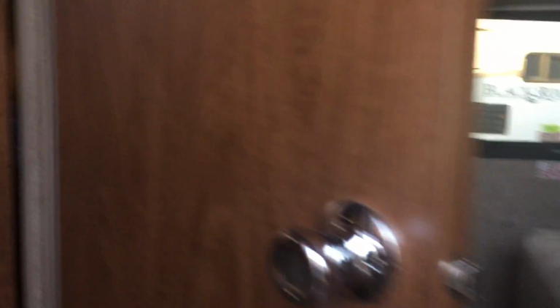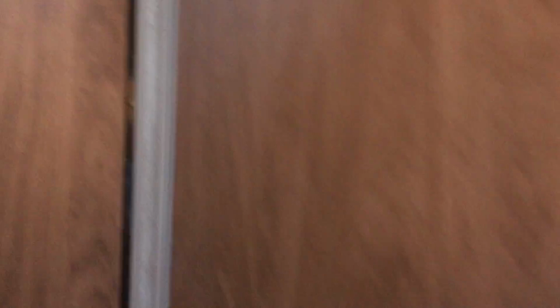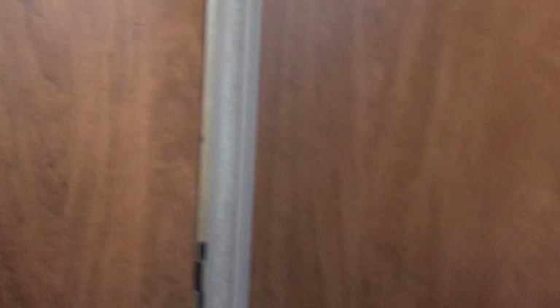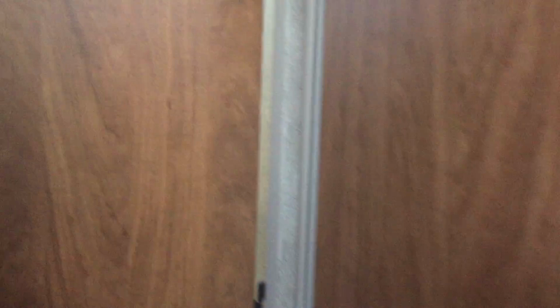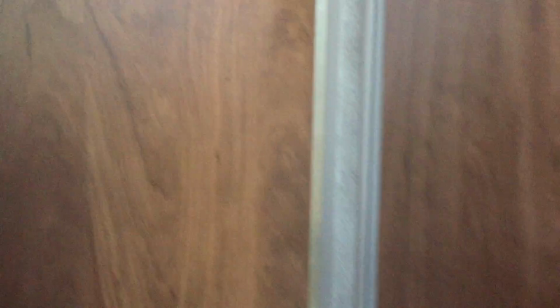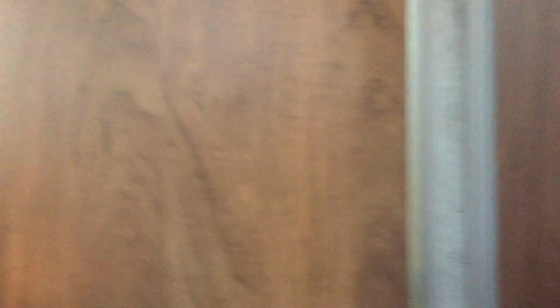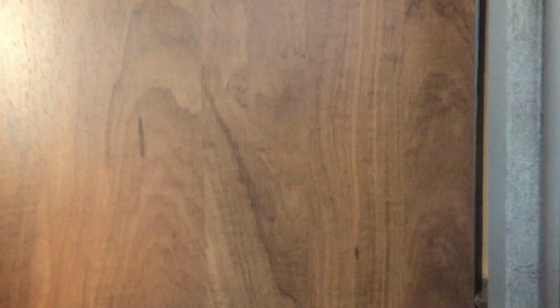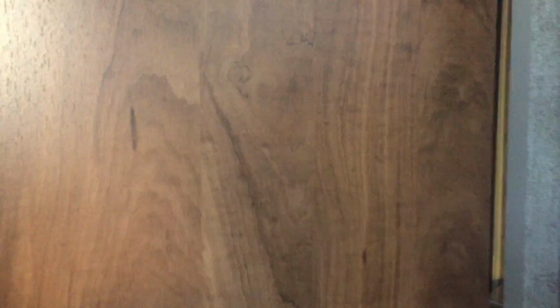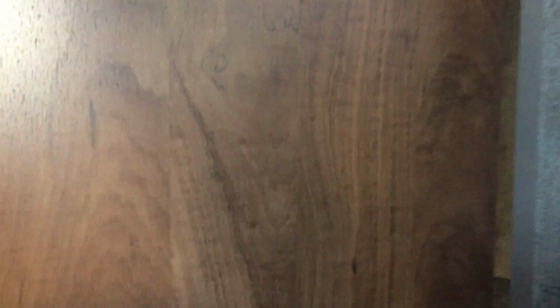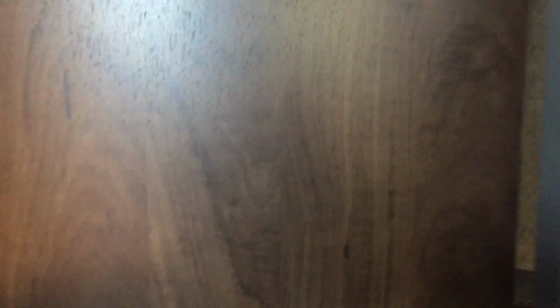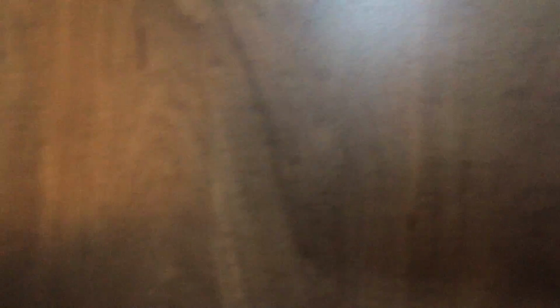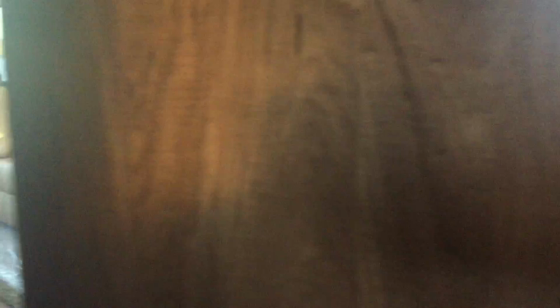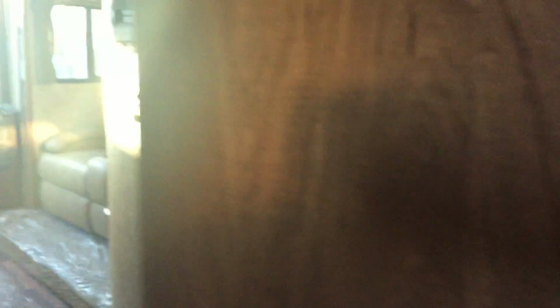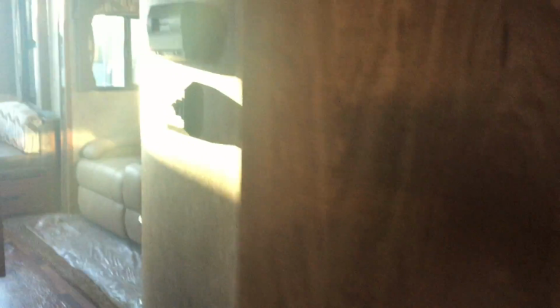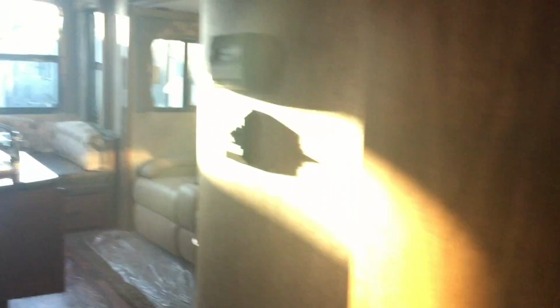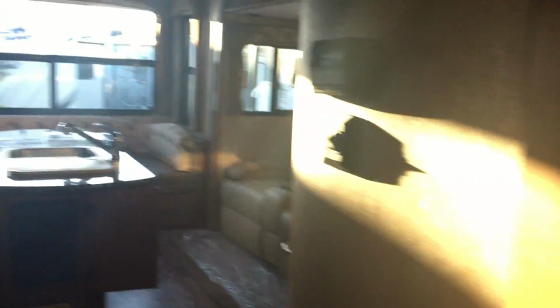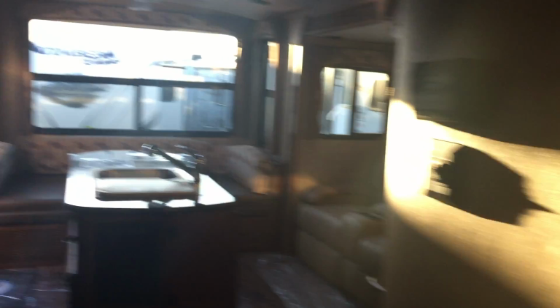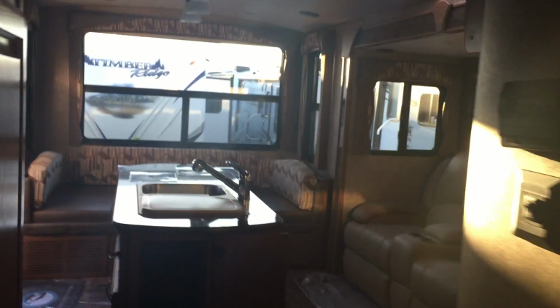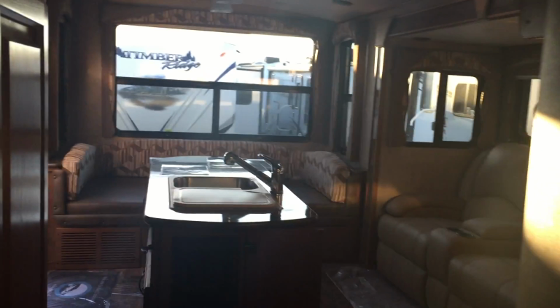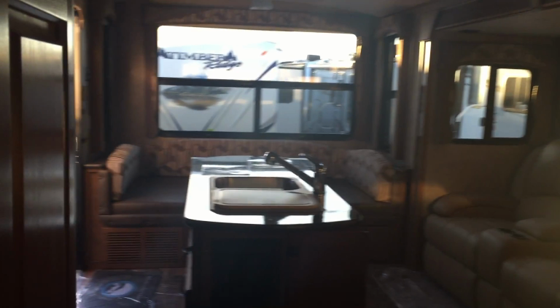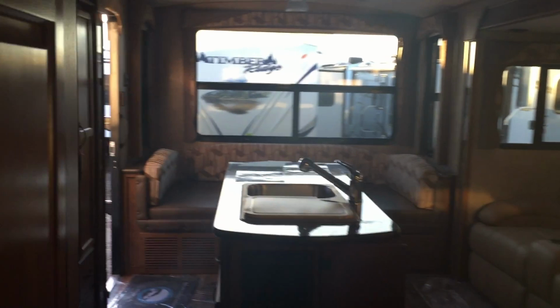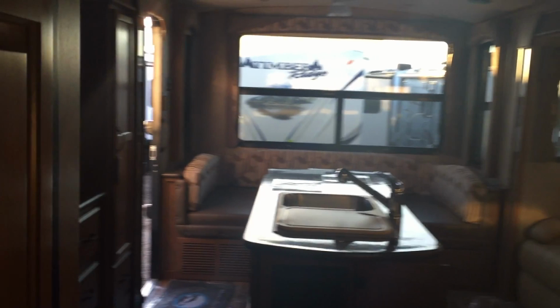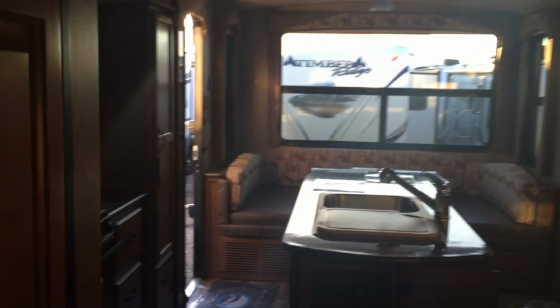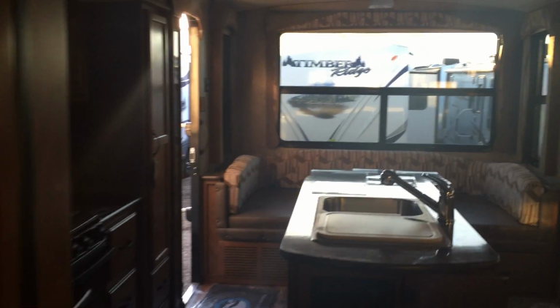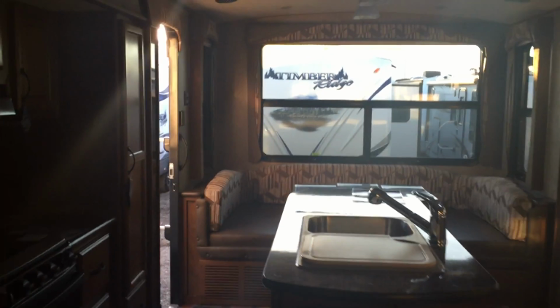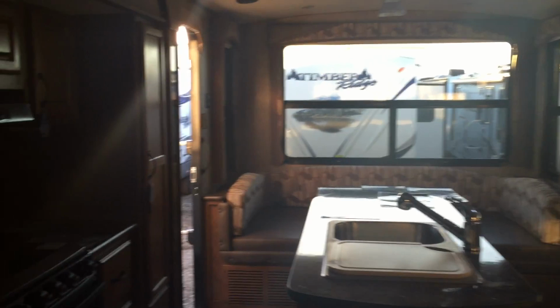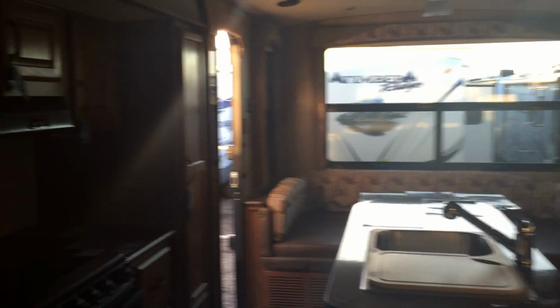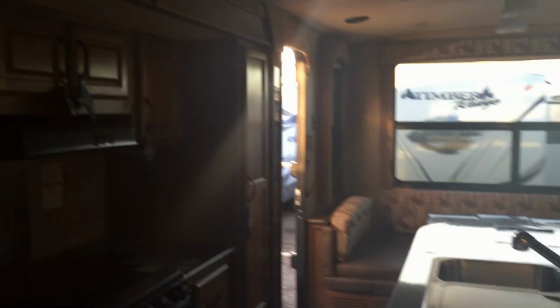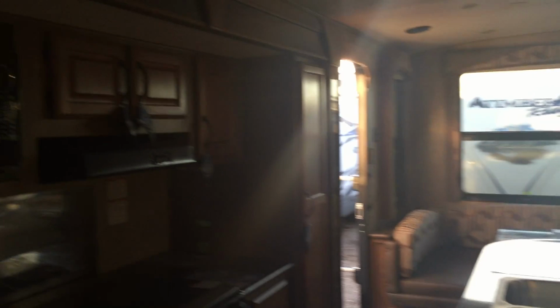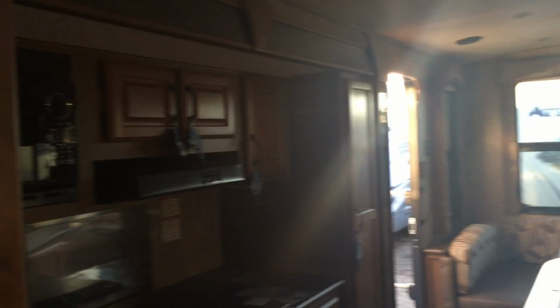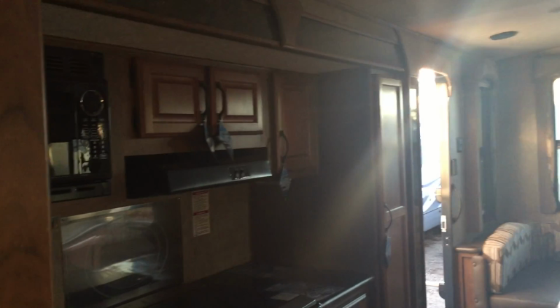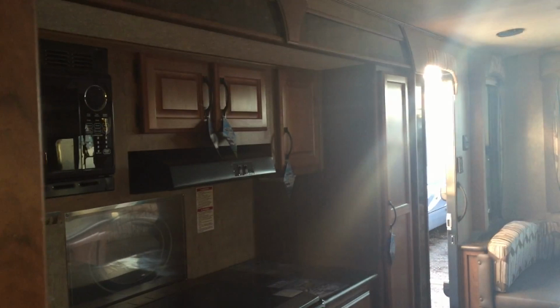And now we're going to go into the main living. Two slides, an island.